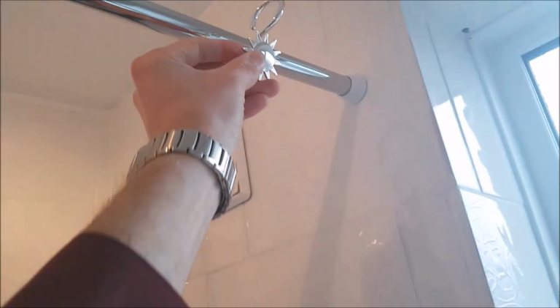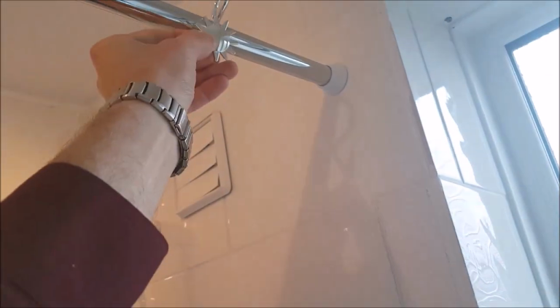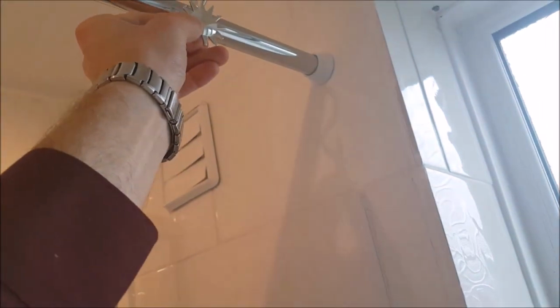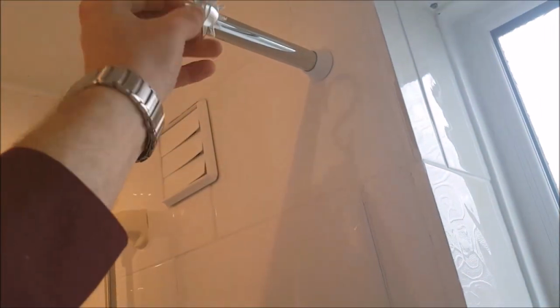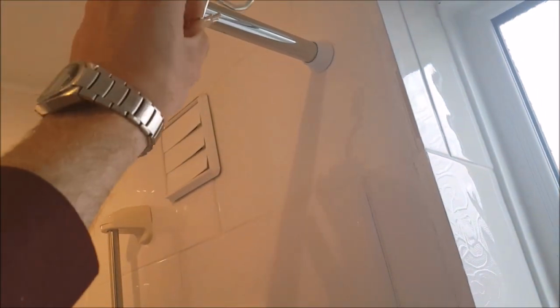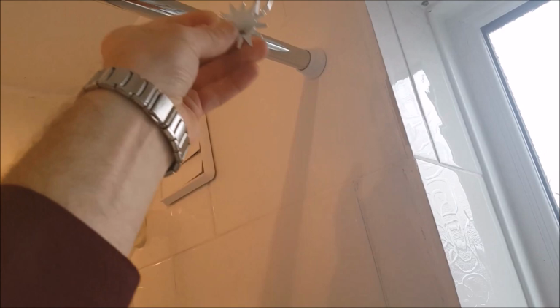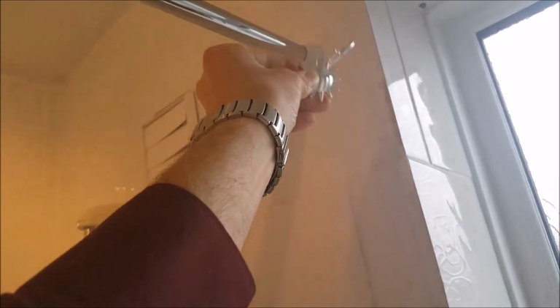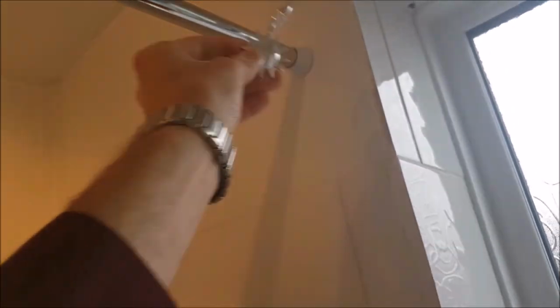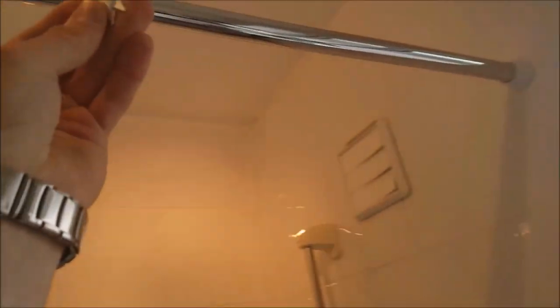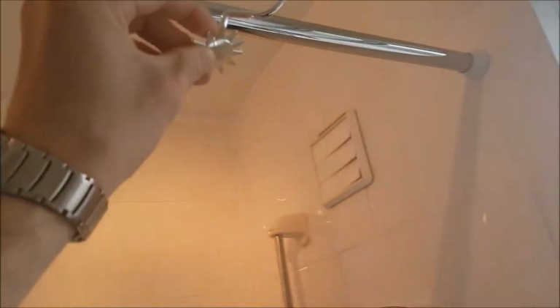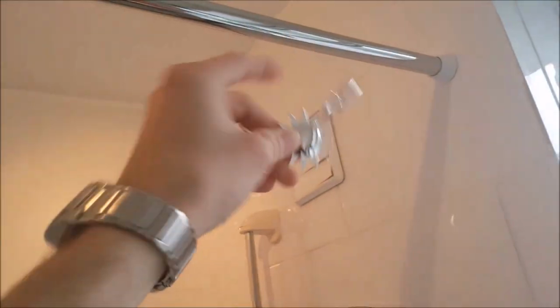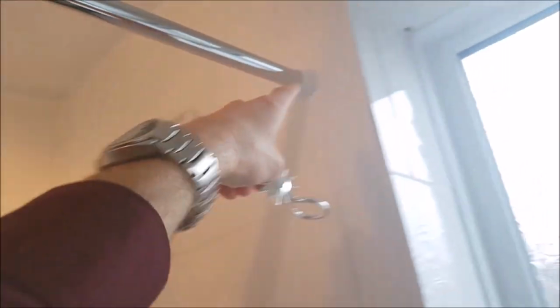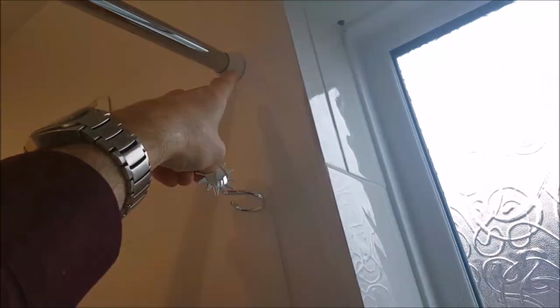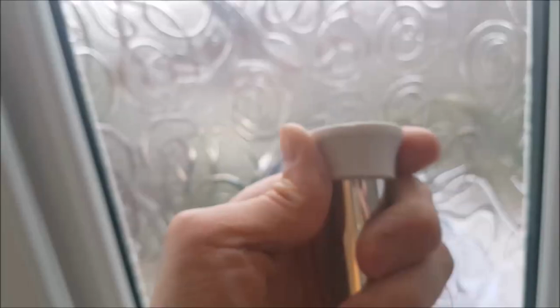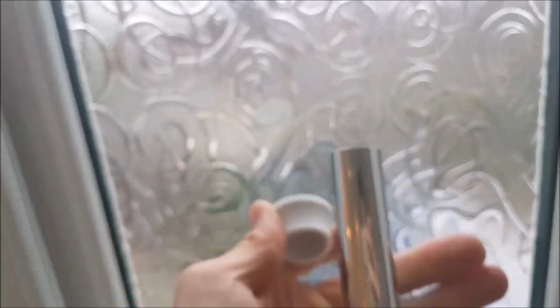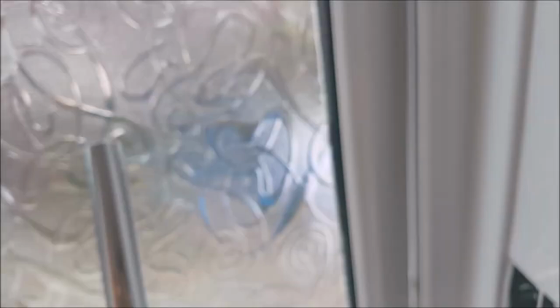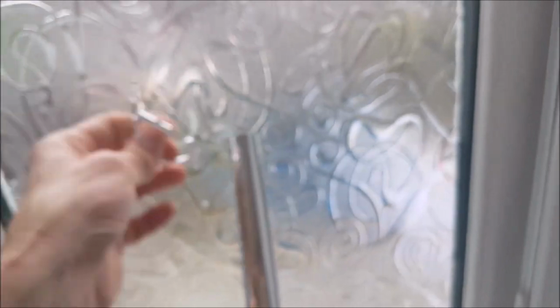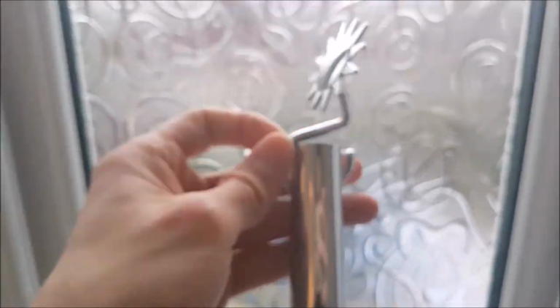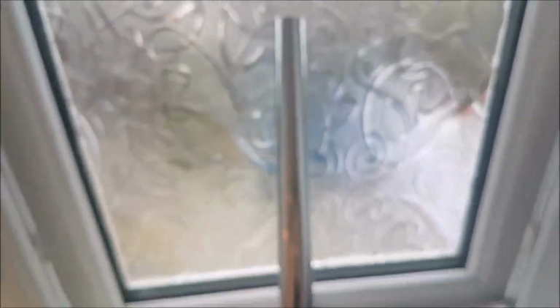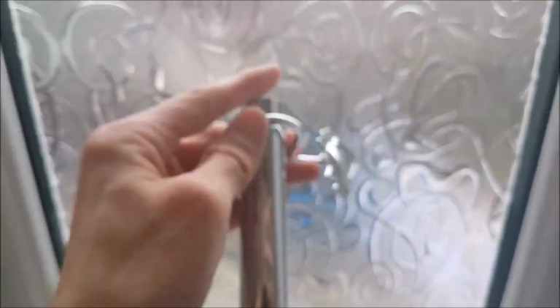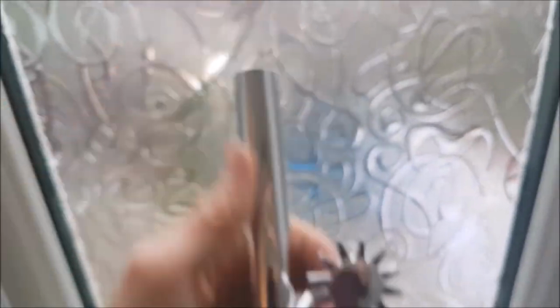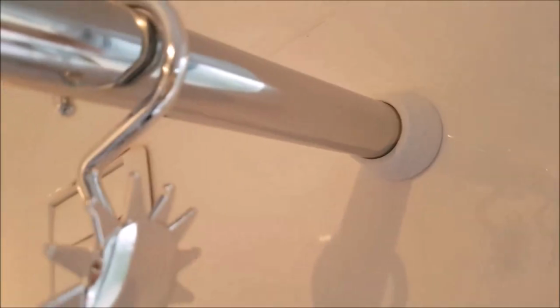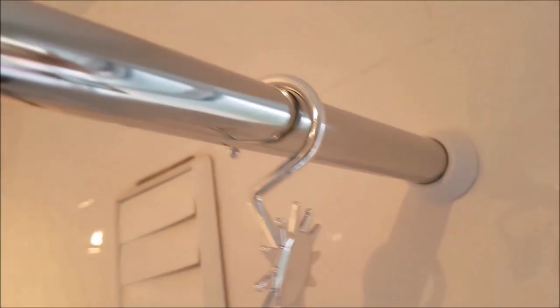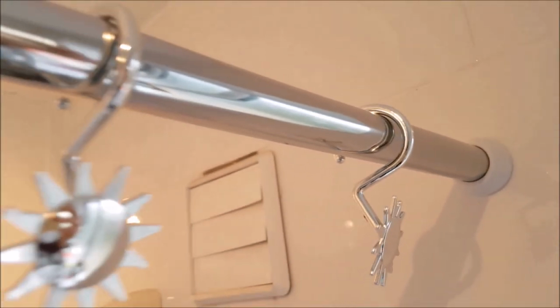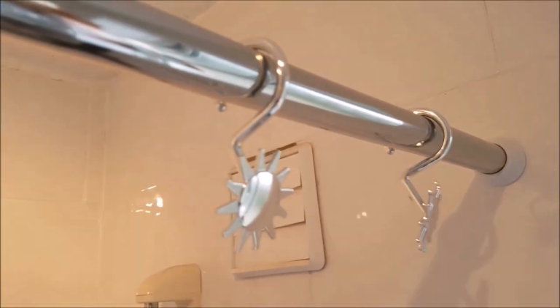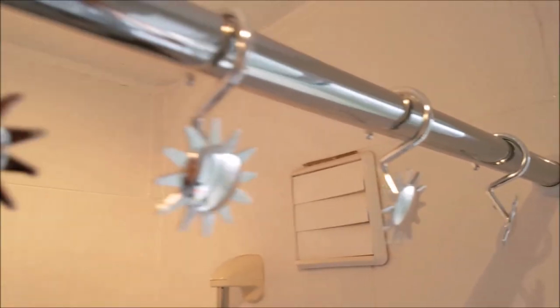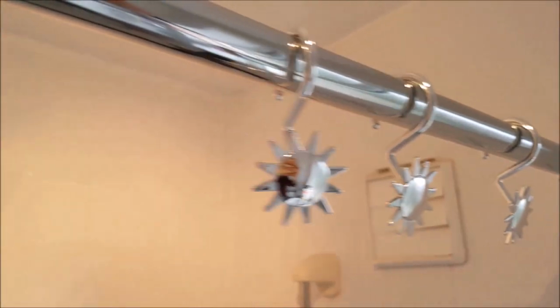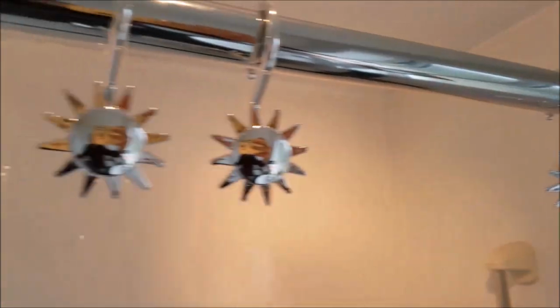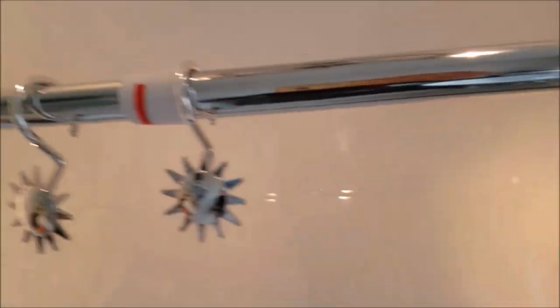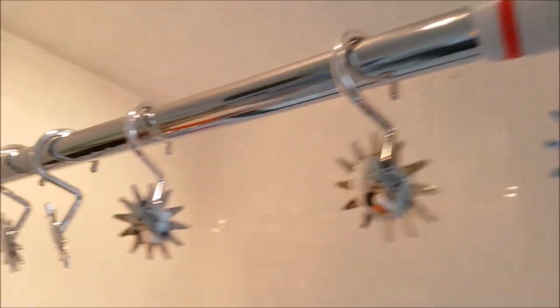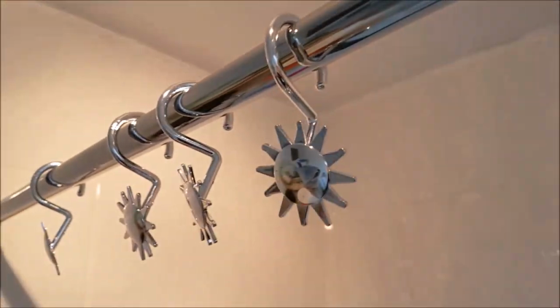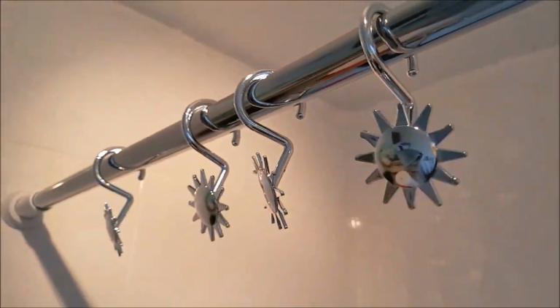This shower rail comes with plastic chrome shower curtain hooks, which can only be attached by taking one anti-skid pad off the end of the shower rail. This is what it looks like with the shower curtain hook slid into place, but the shower curtain I'm using today is one with eyelet fittings.